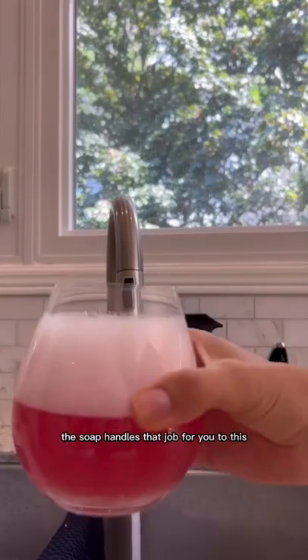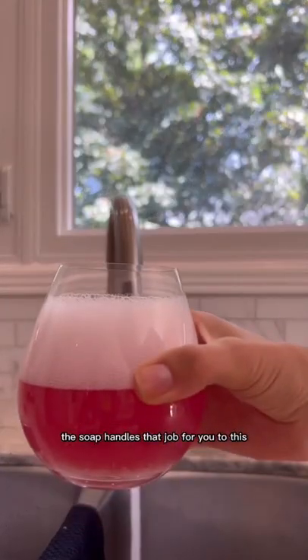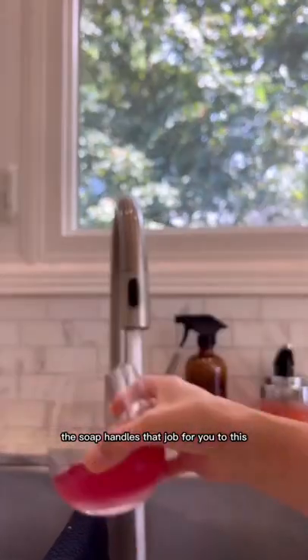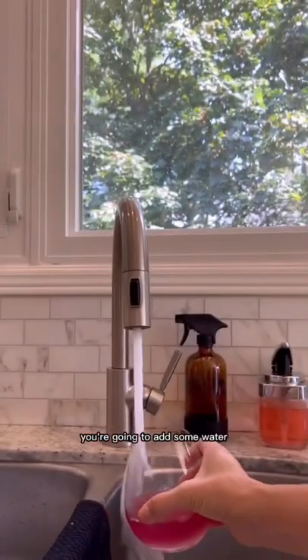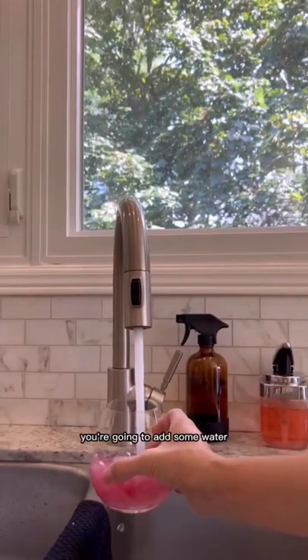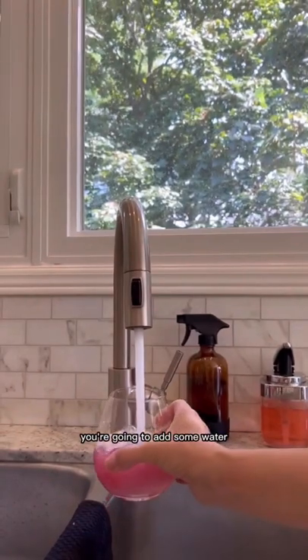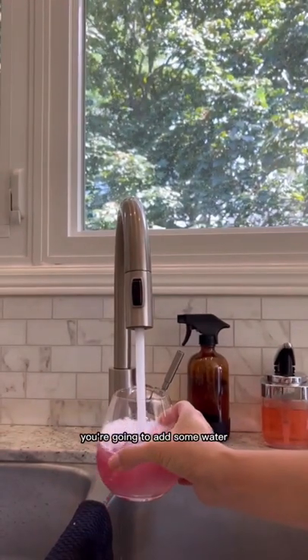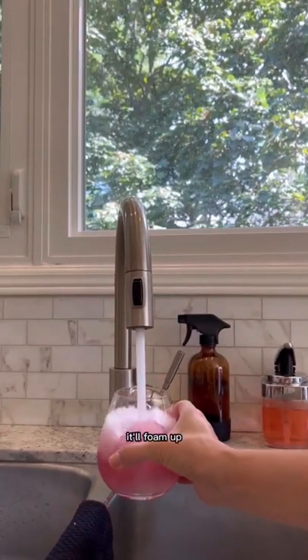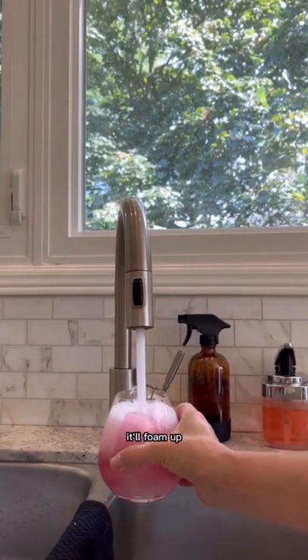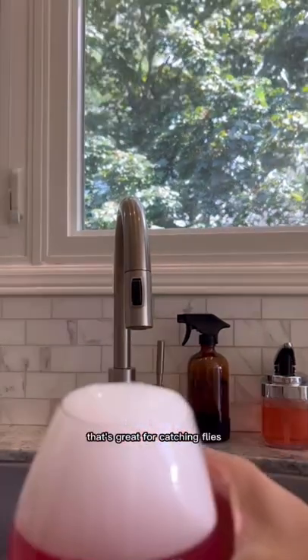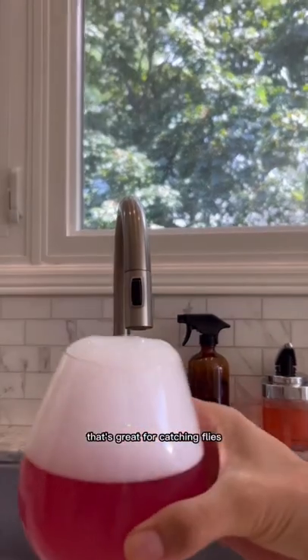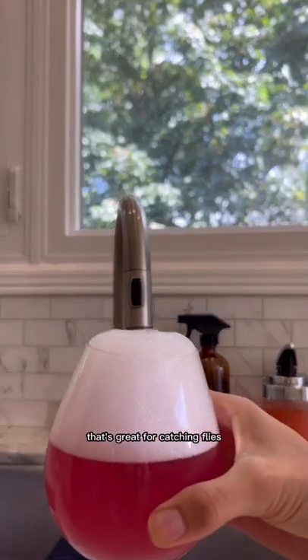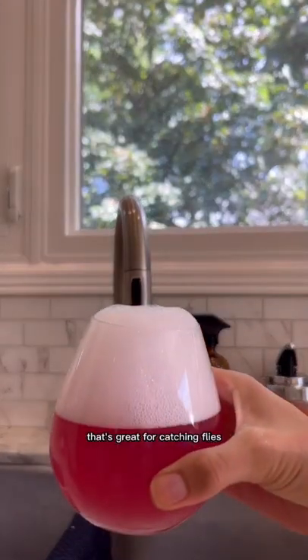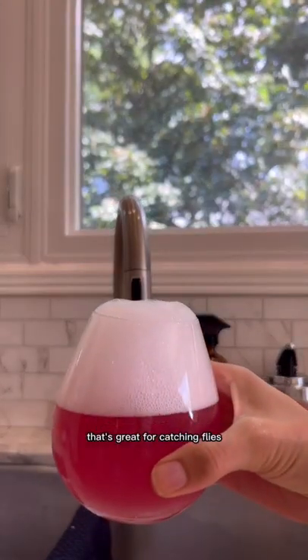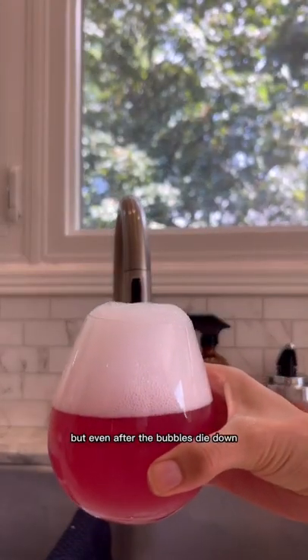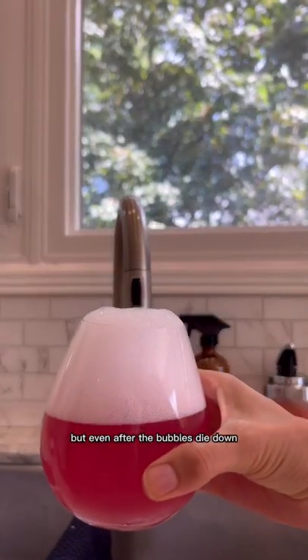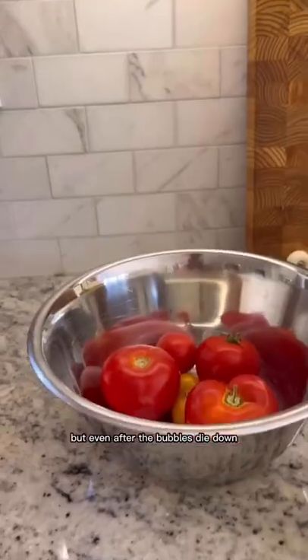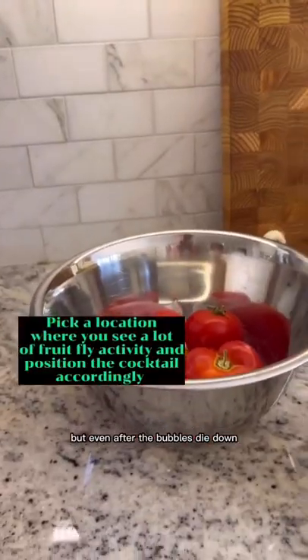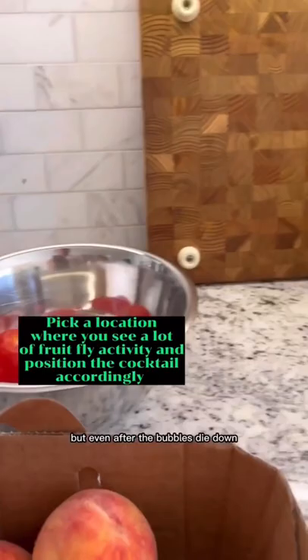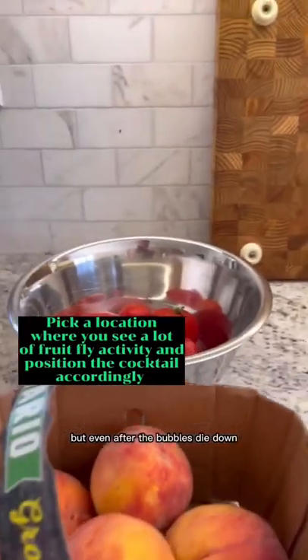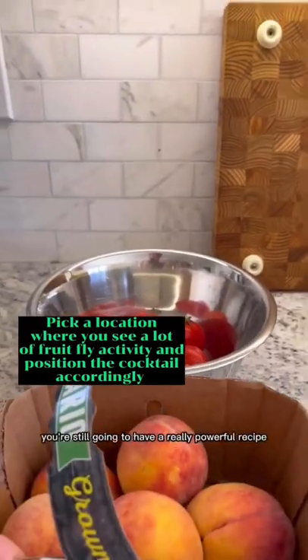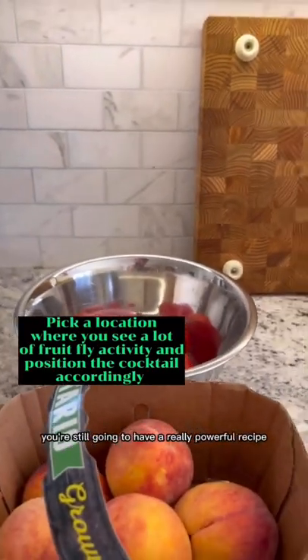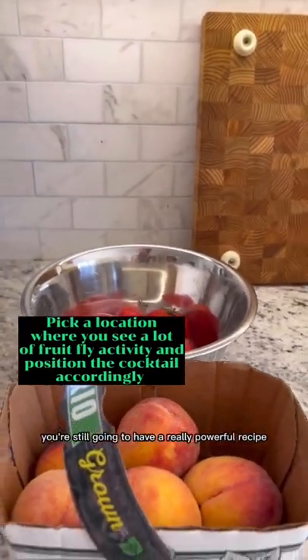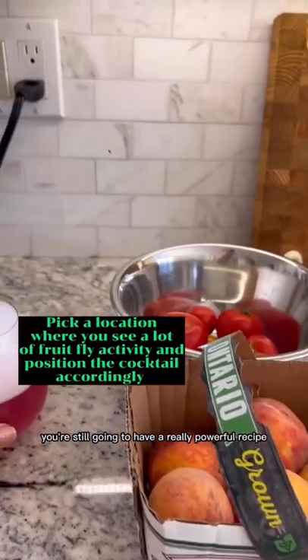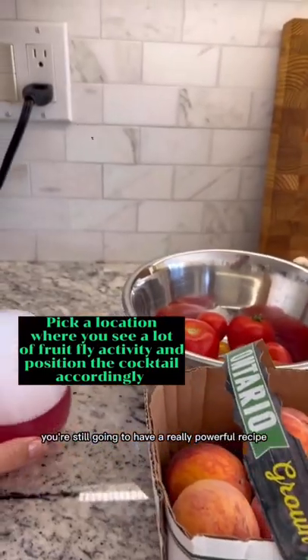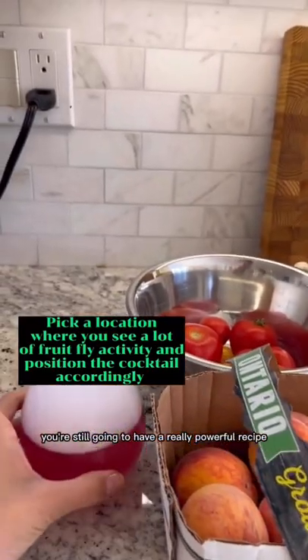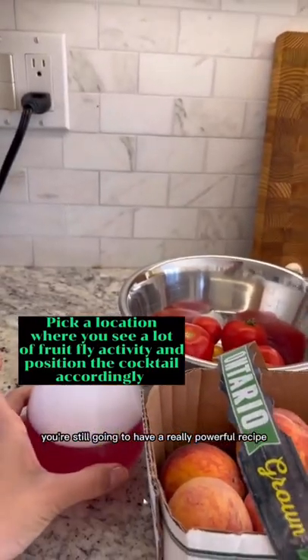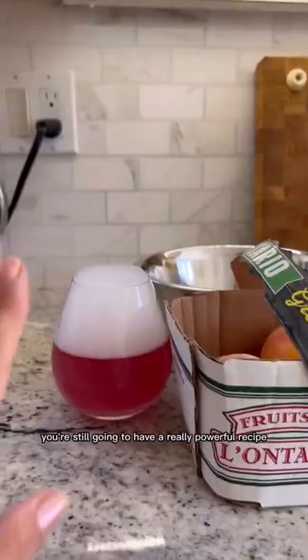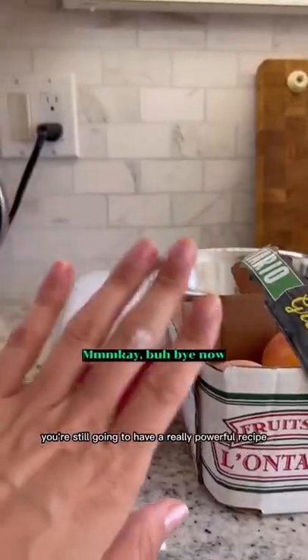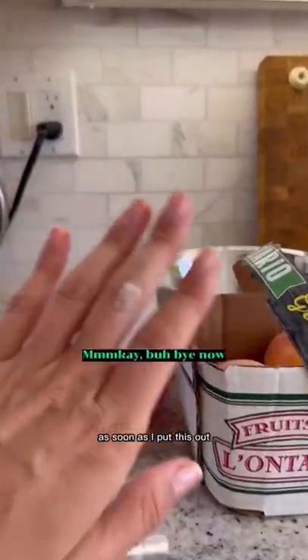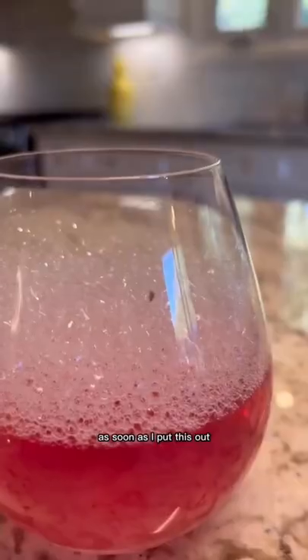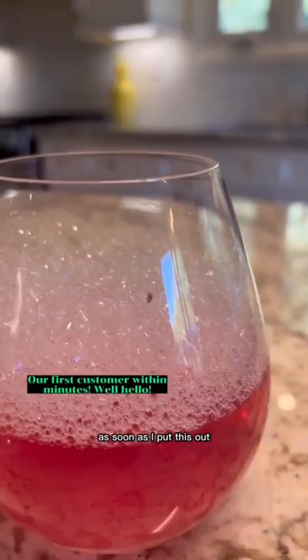Add some water — it'll foam up, which is great for catching flies. But even after the bubbles die down, you're still going to have a really powerful recipe.